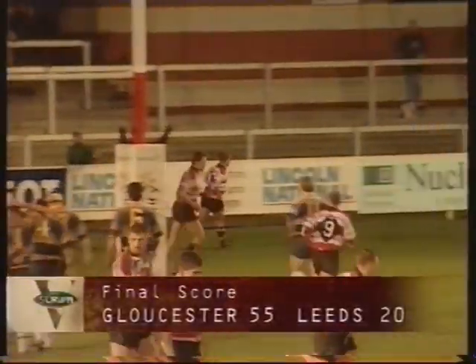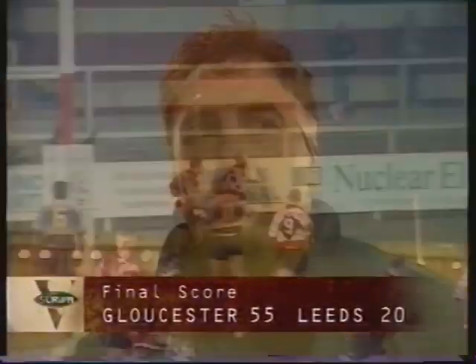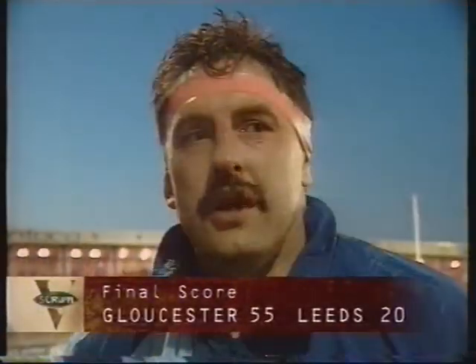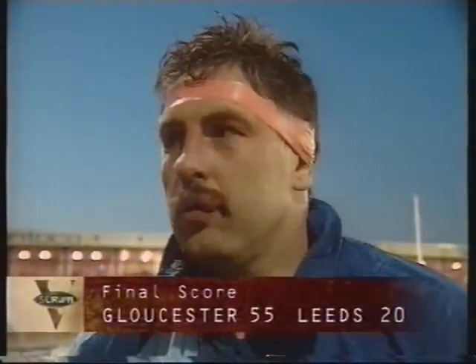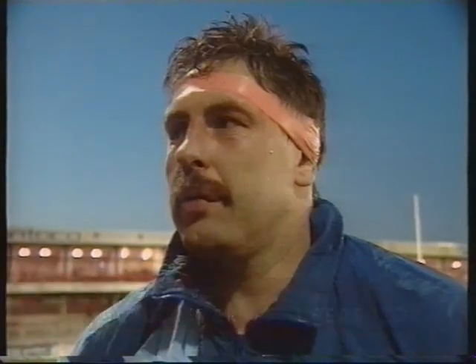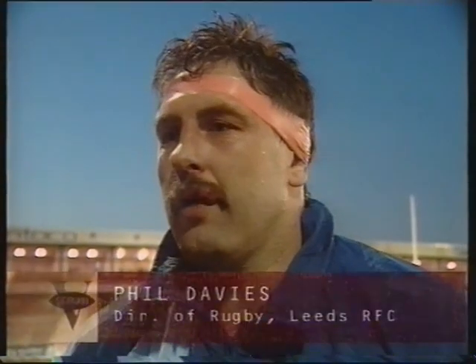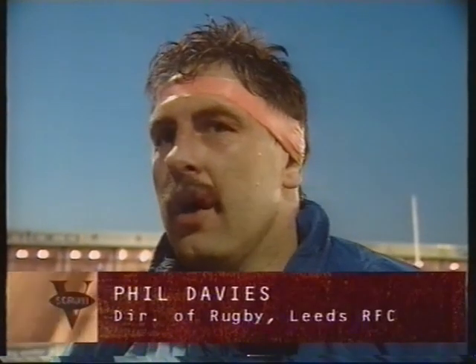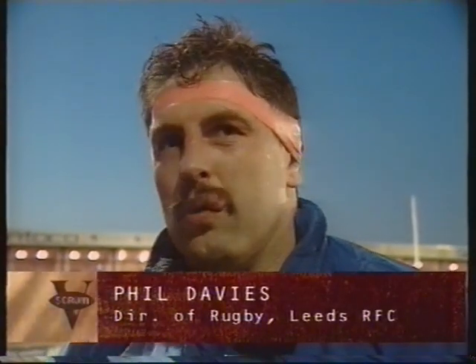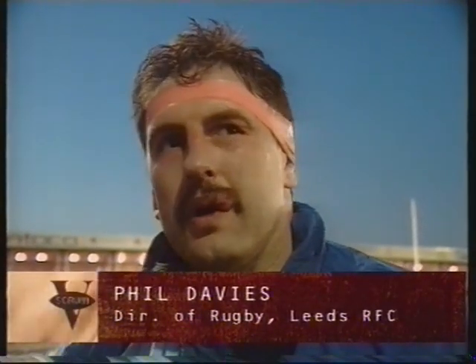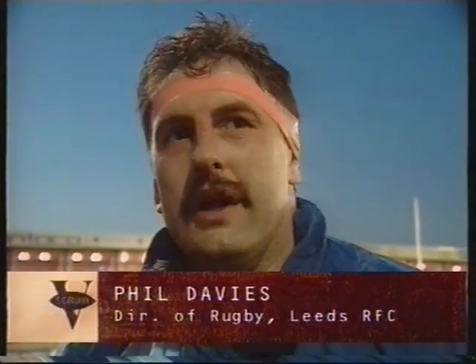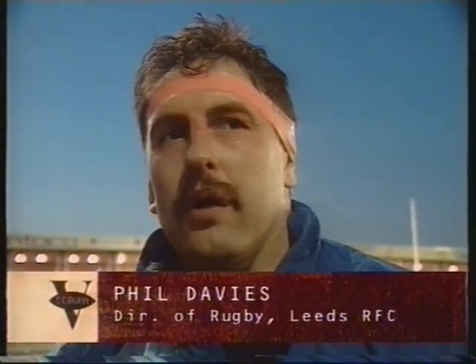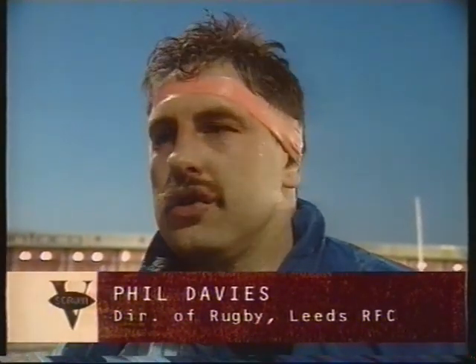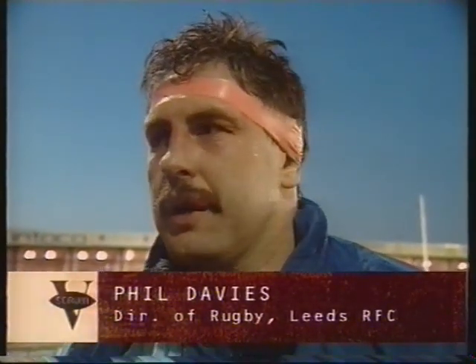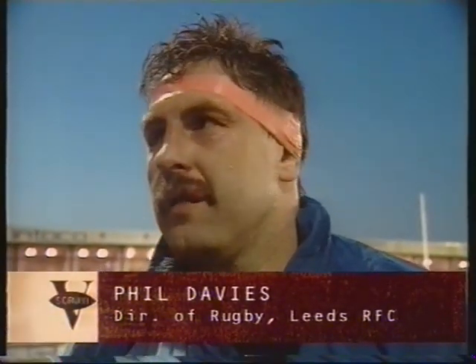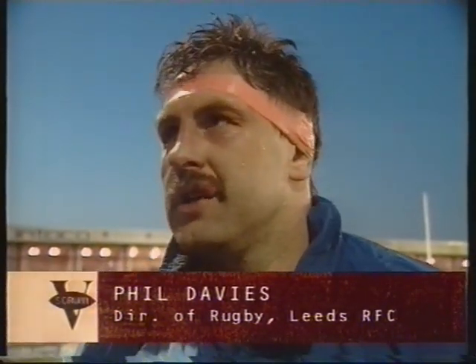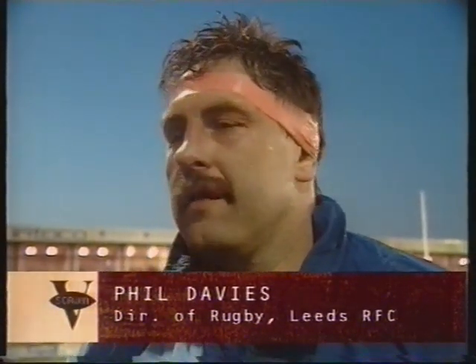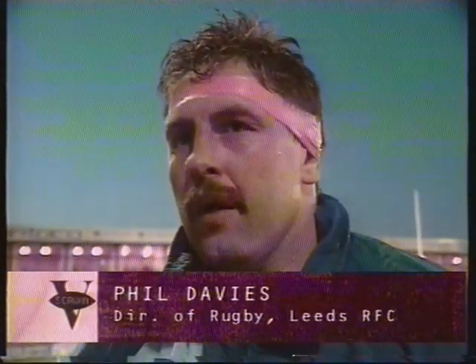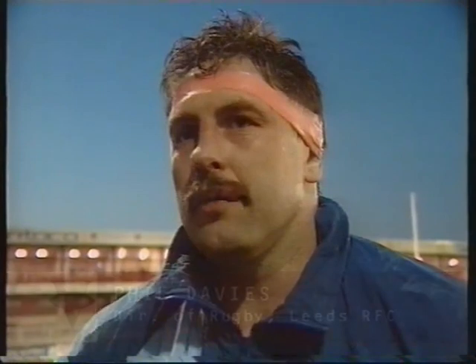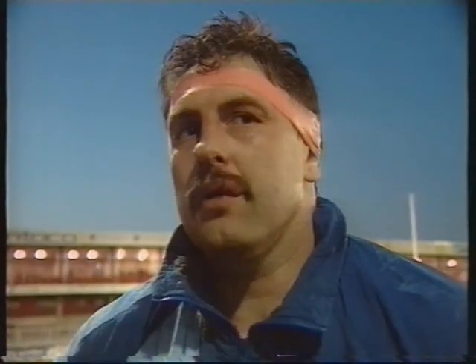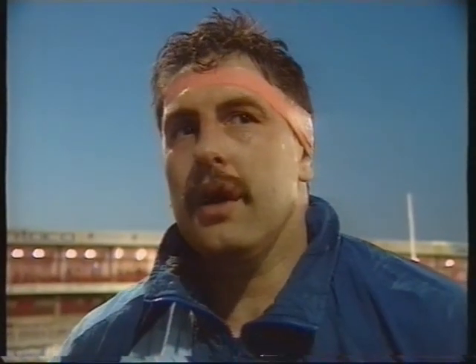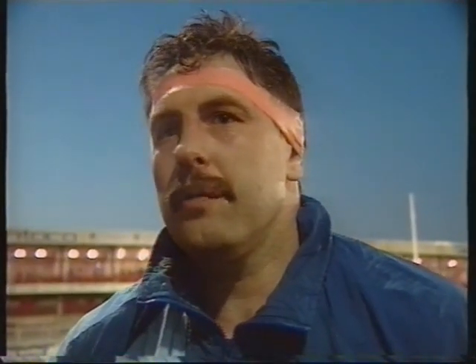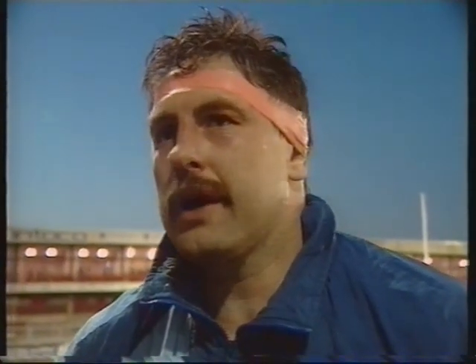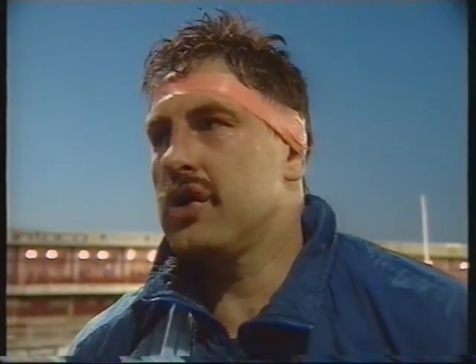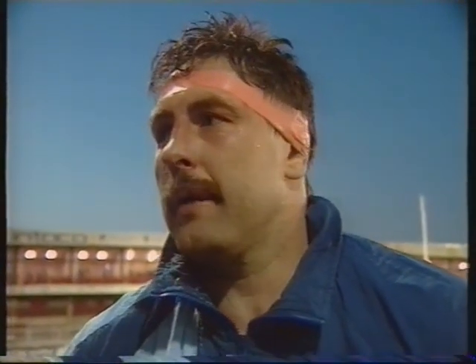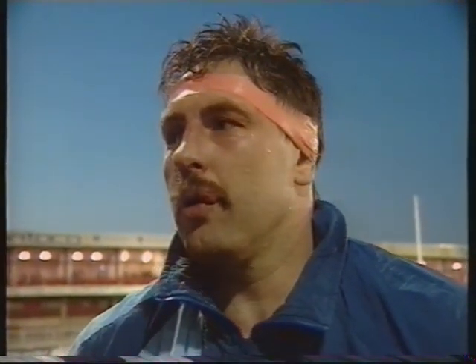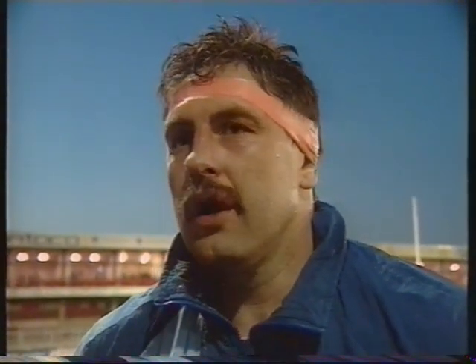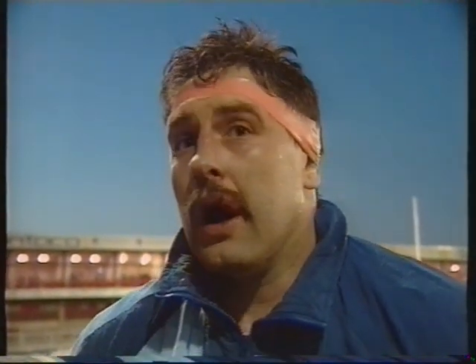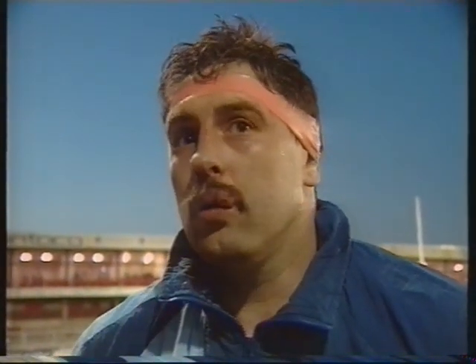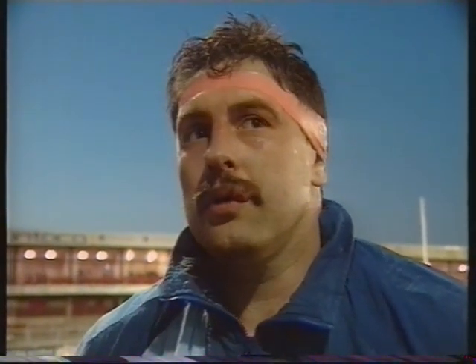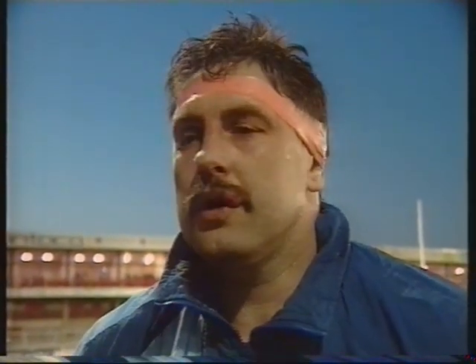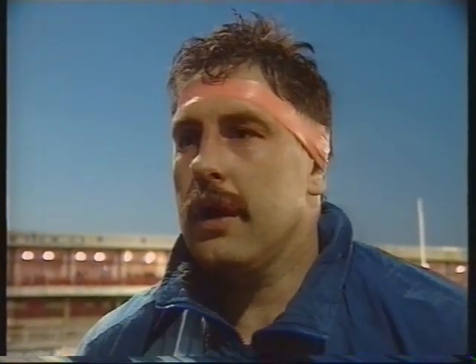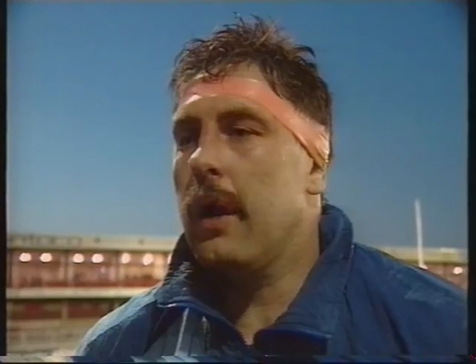I think we've done ourselves proud. We tried to play a bit of rugby — we did panic once or twice, but for 65 minutes of the match I was very pleased. We kept our shape, kept our composure, and we've done really well.